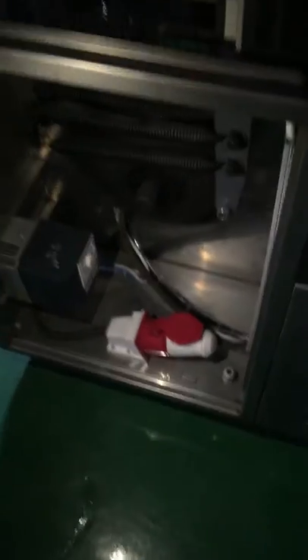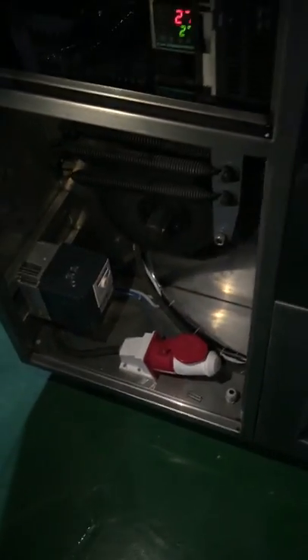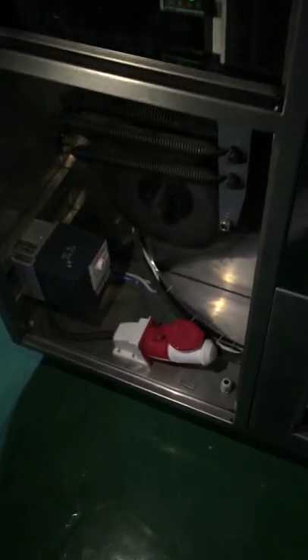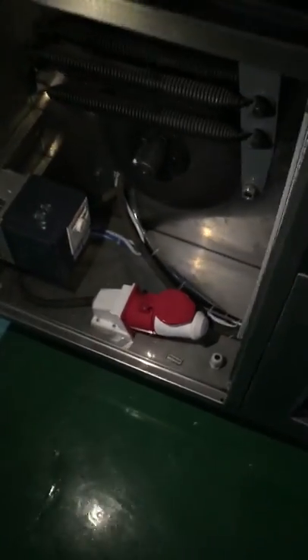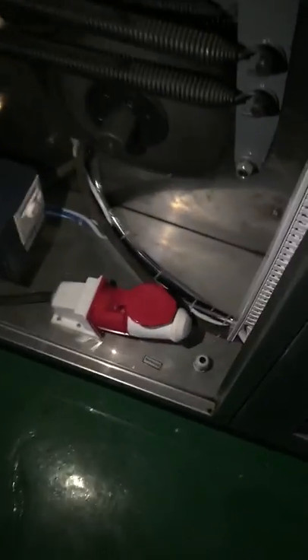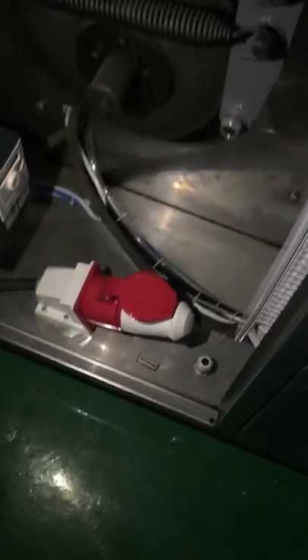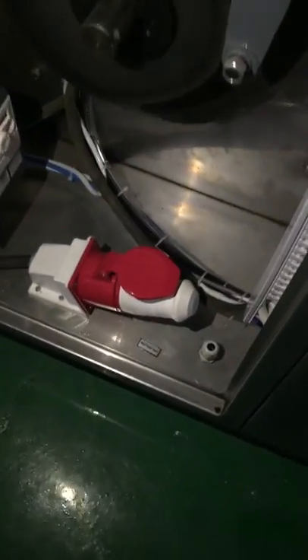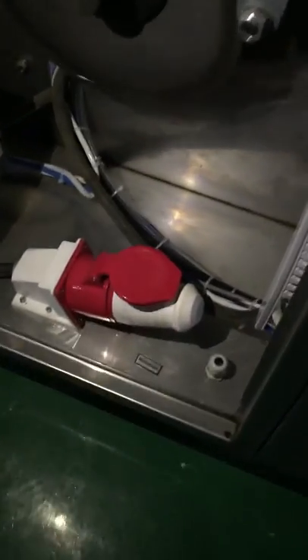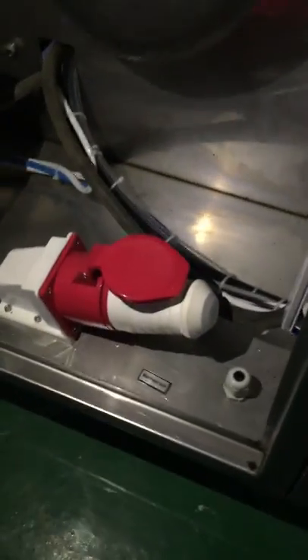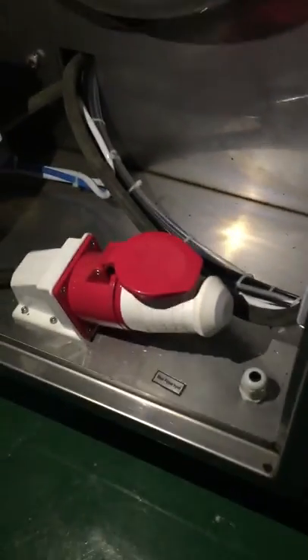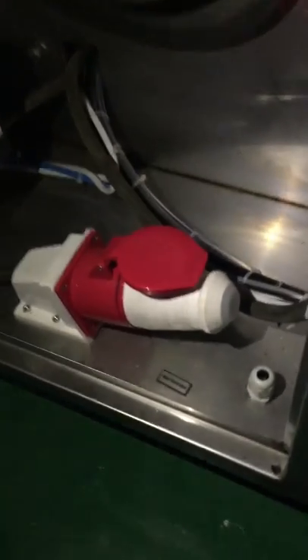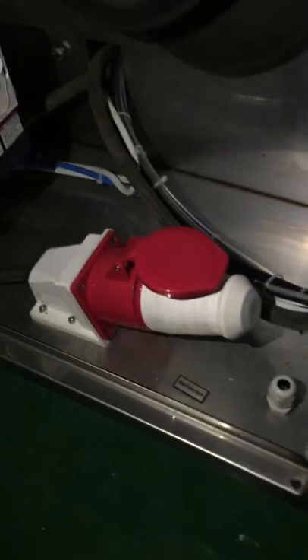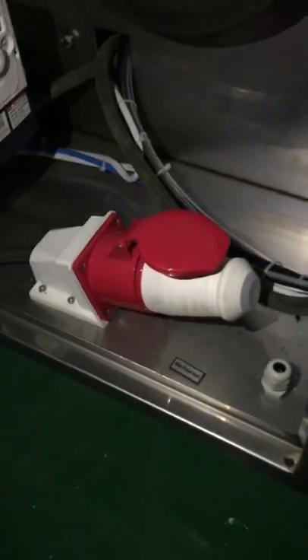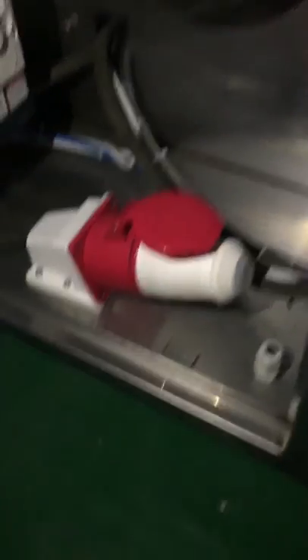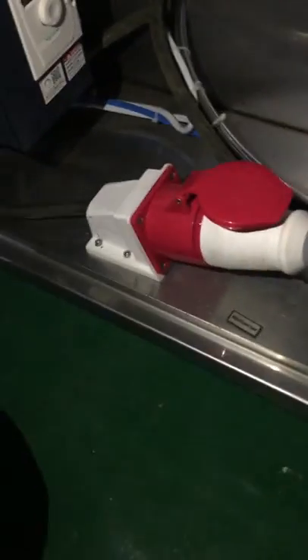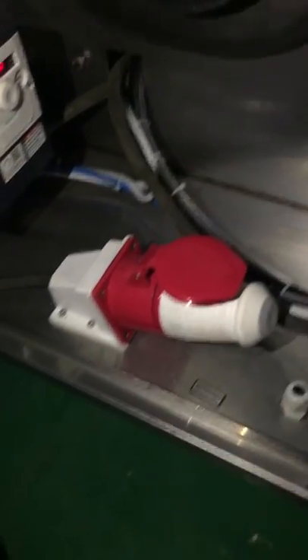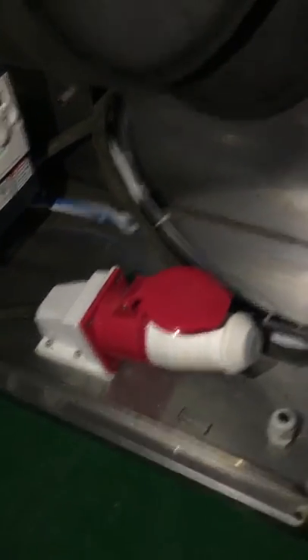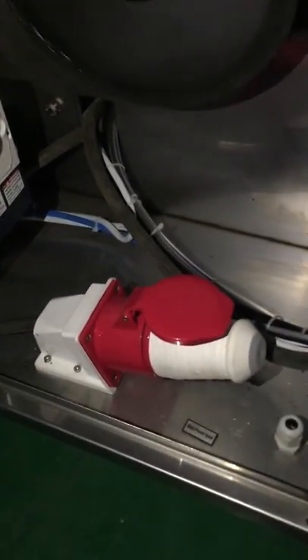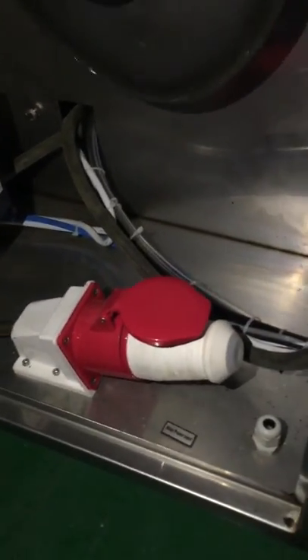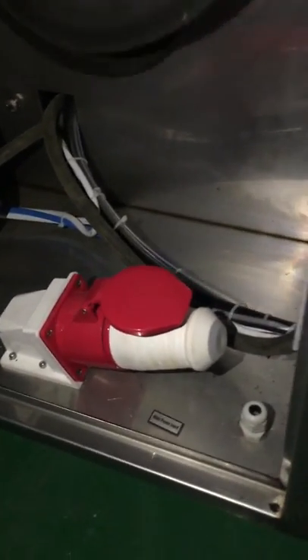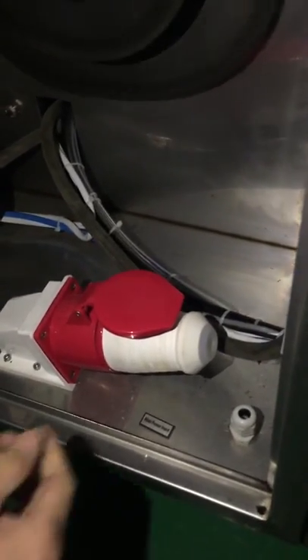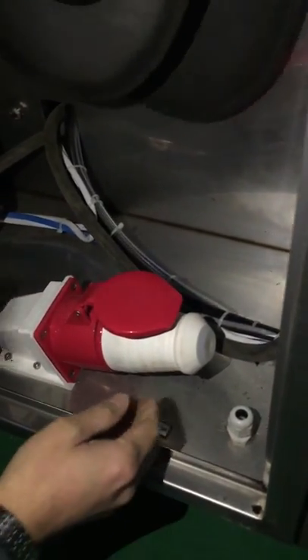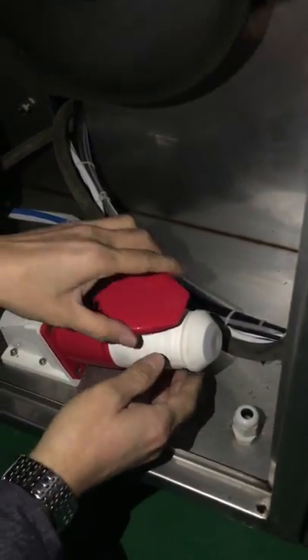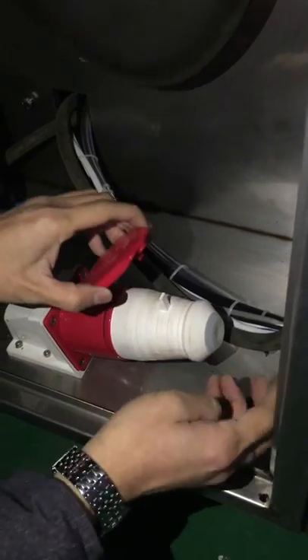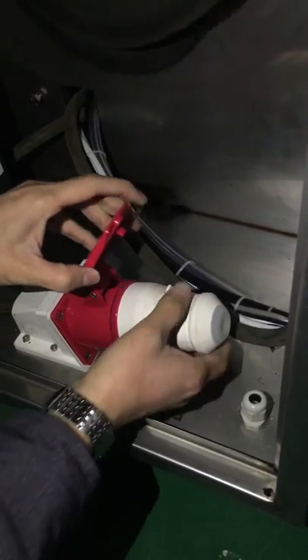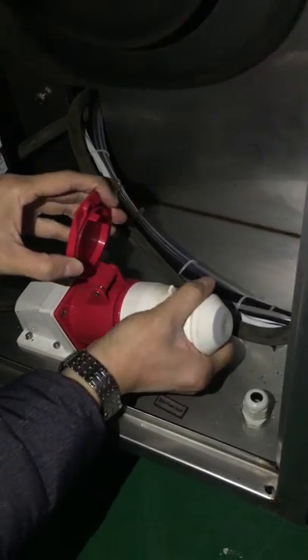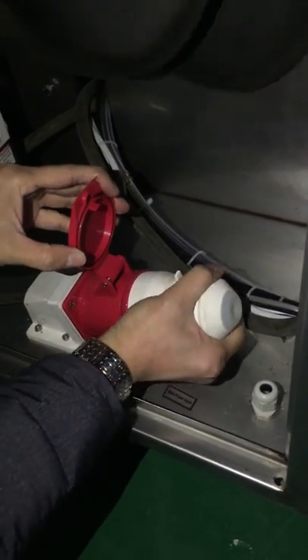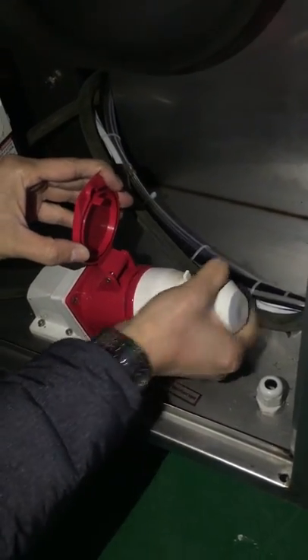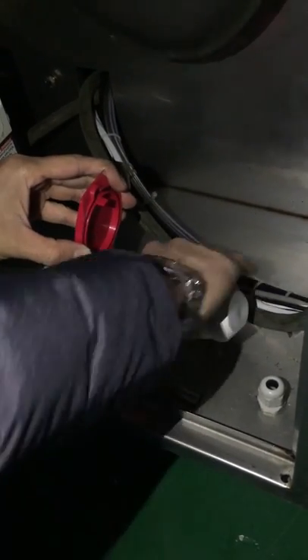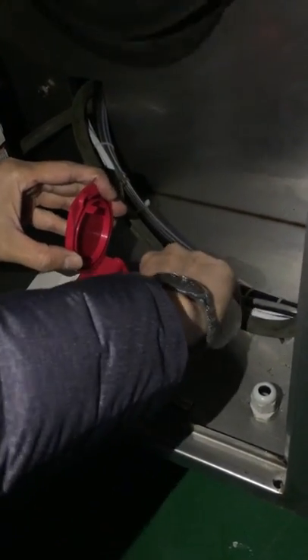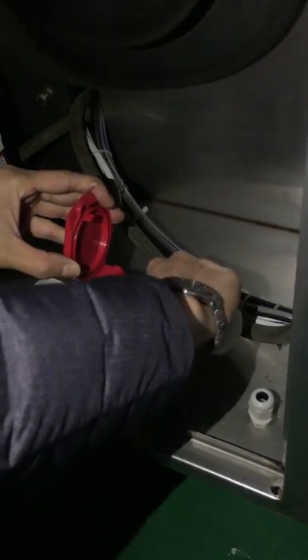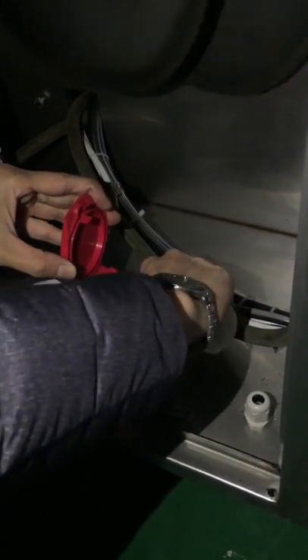This video will show how to connect the wires. This is for the main power input. You can turn it off.